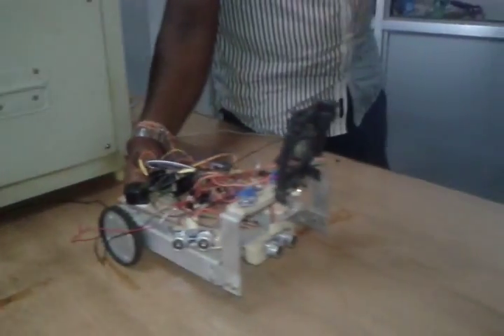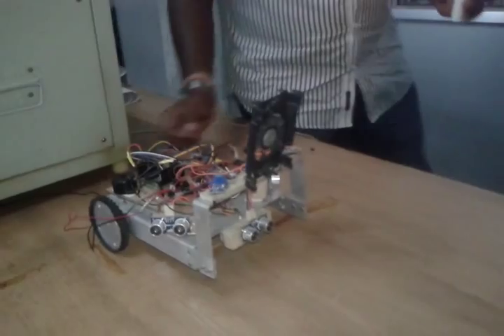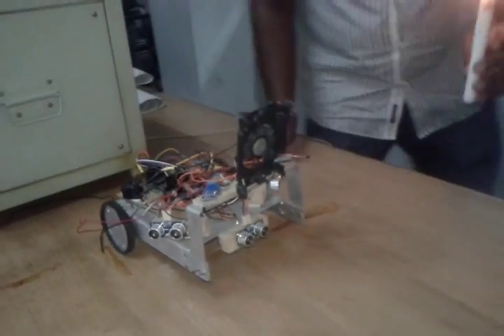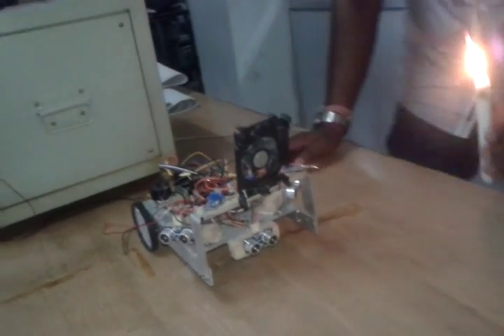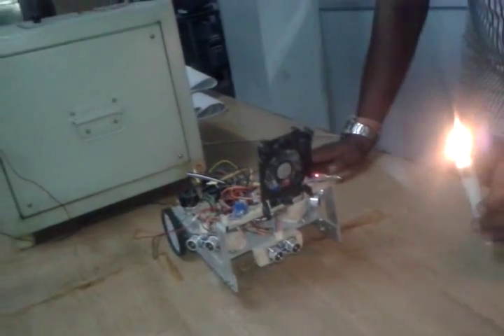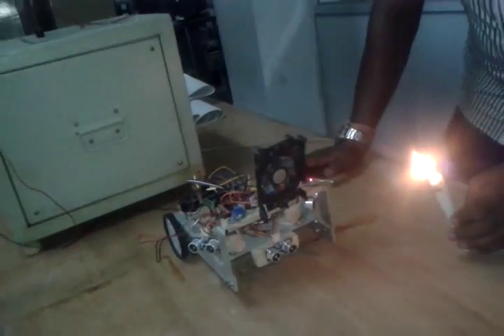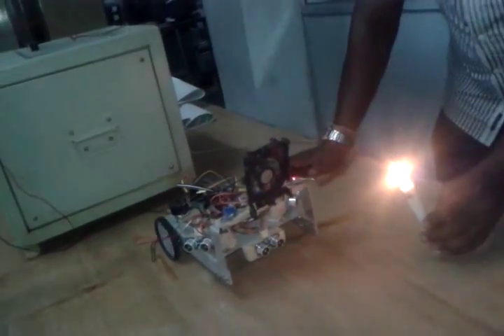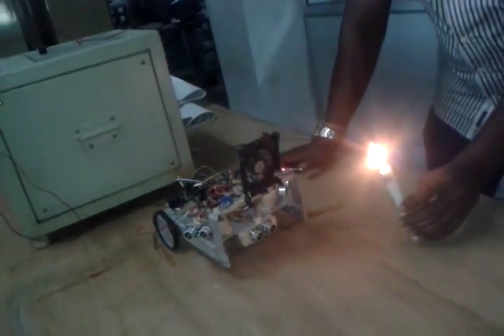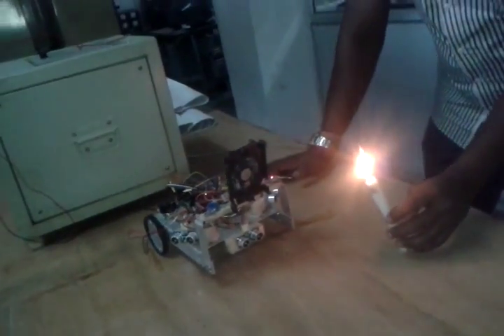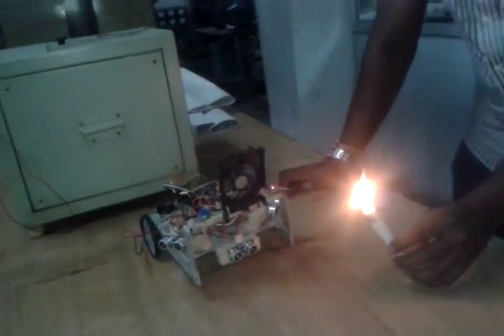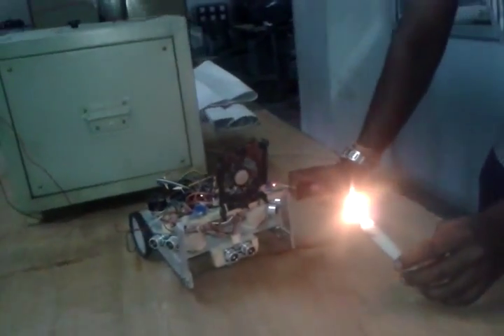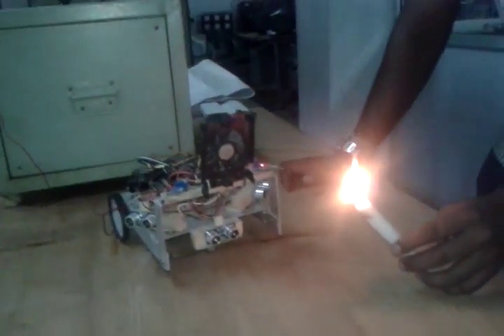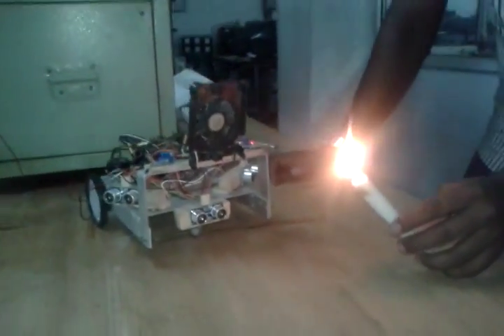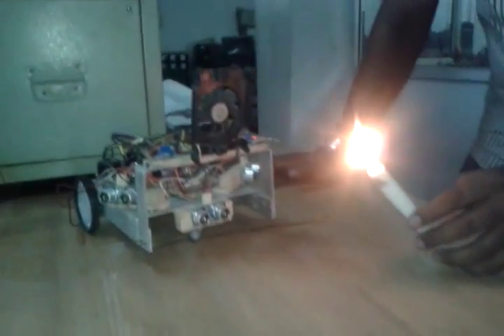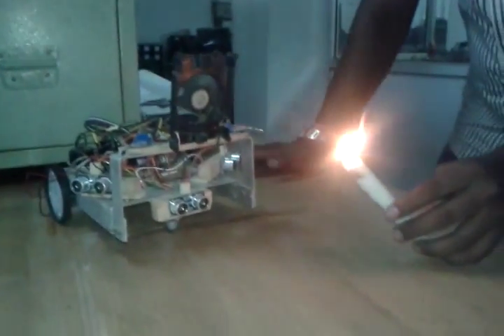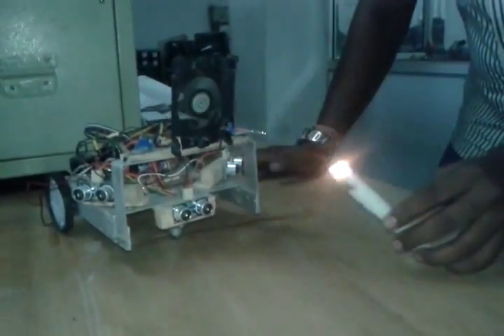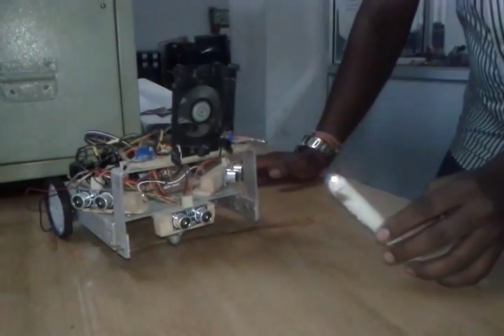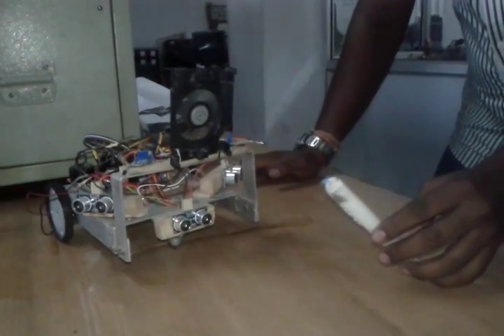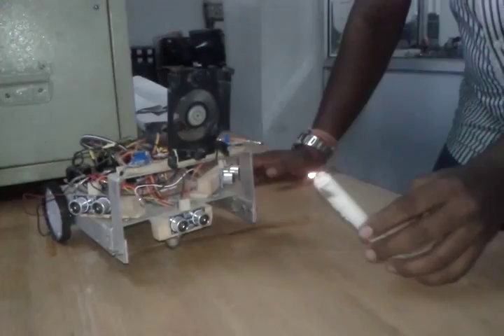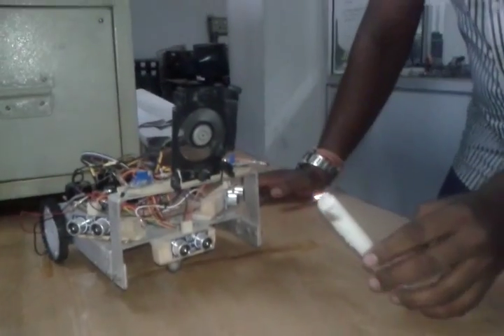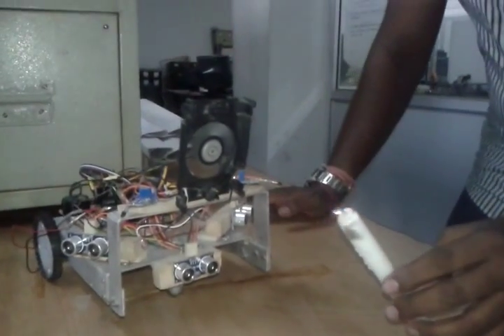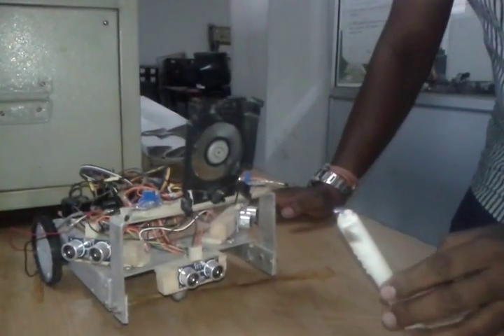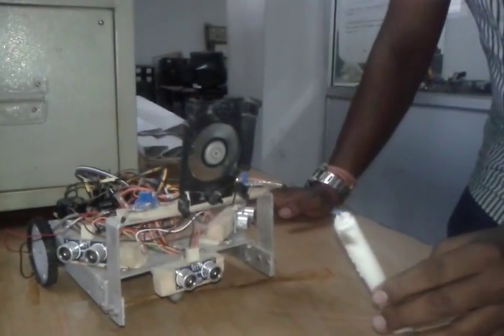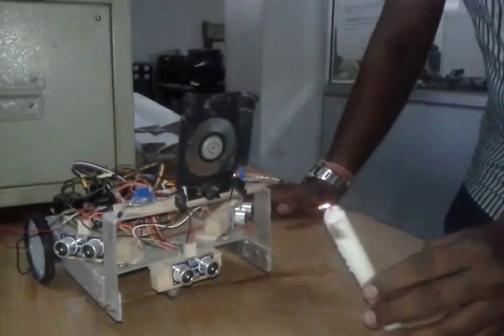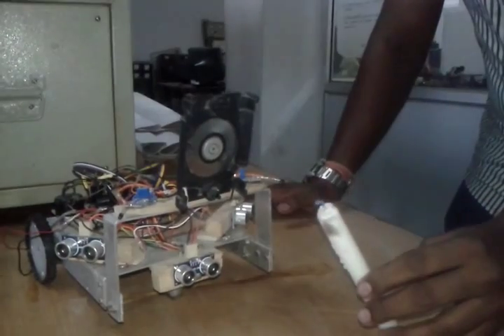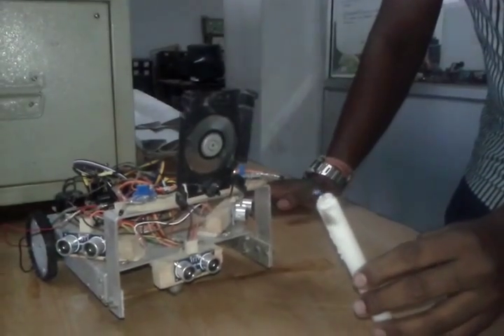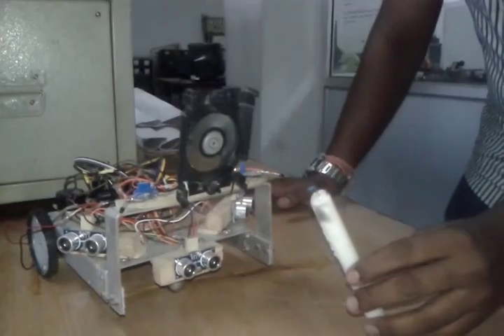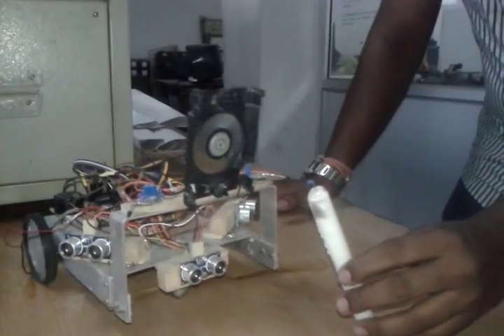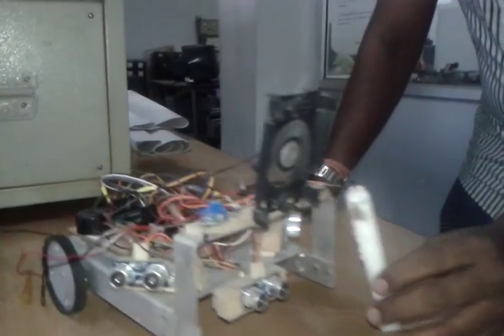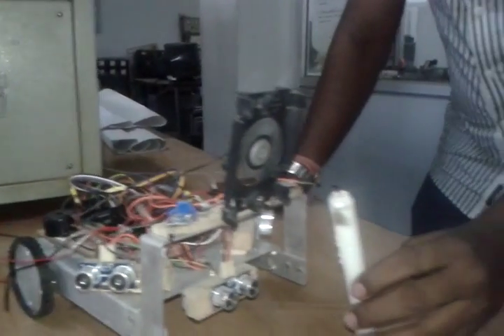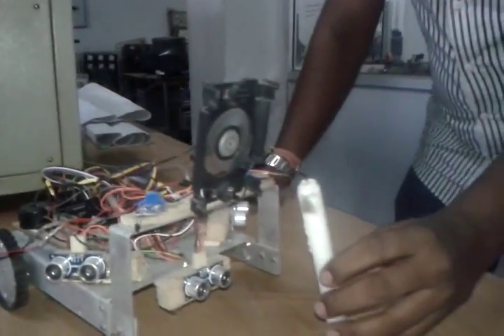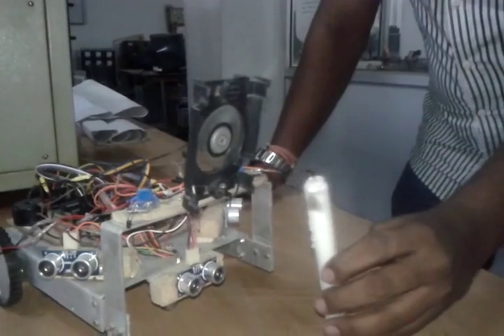This is the fire tracking mode. The robot is now tracking the fire and going to blow it off. The fan is working and it is going to extinguish the fire.